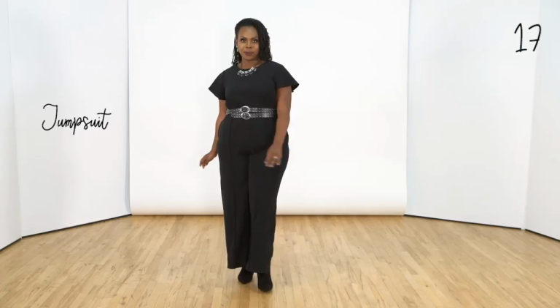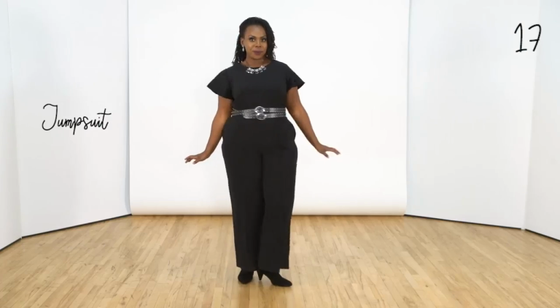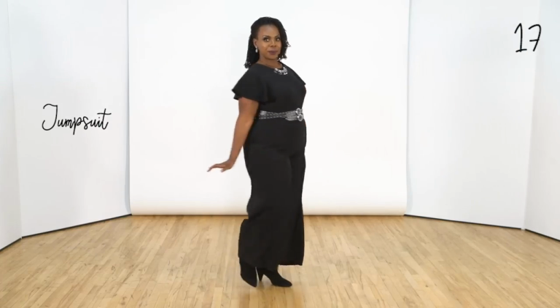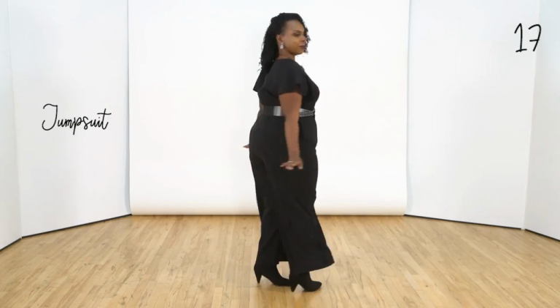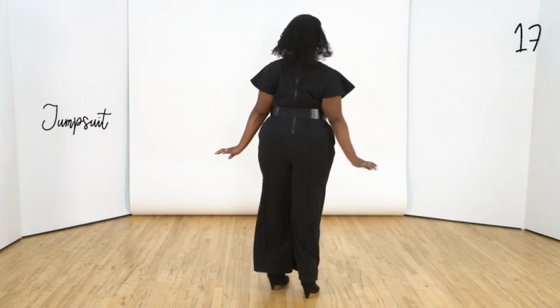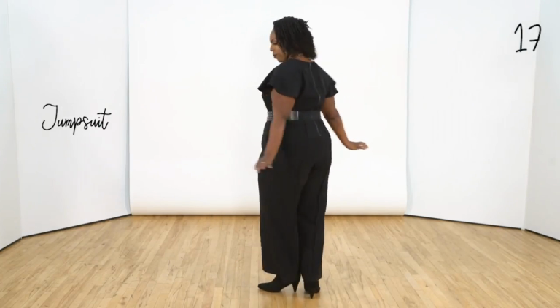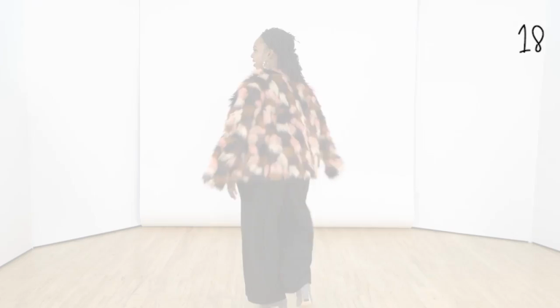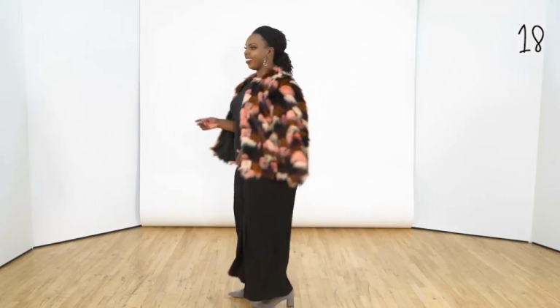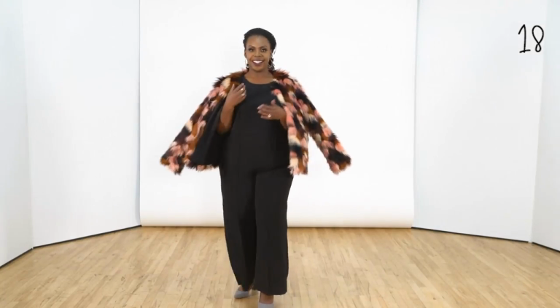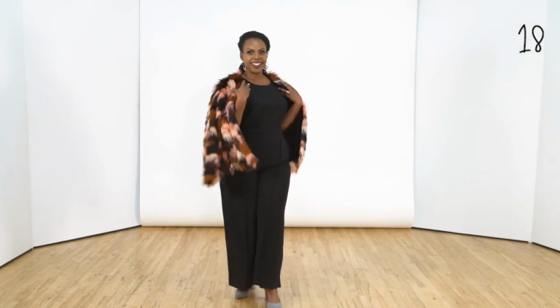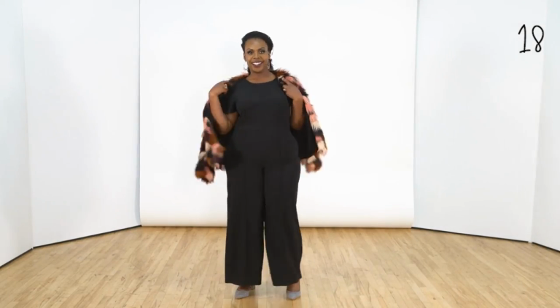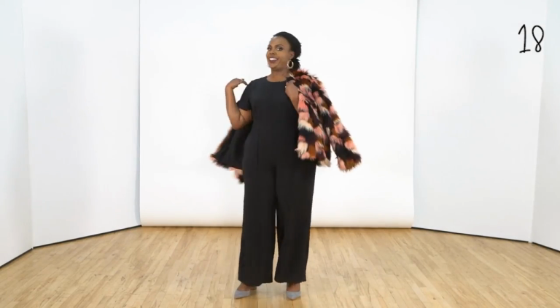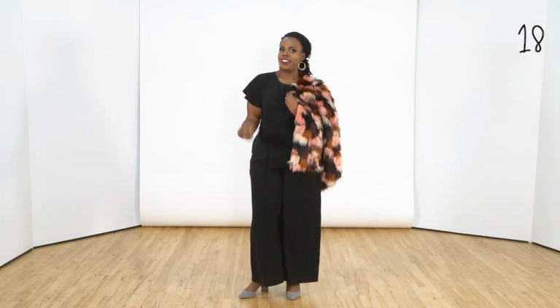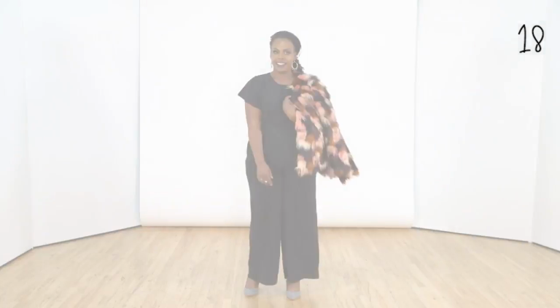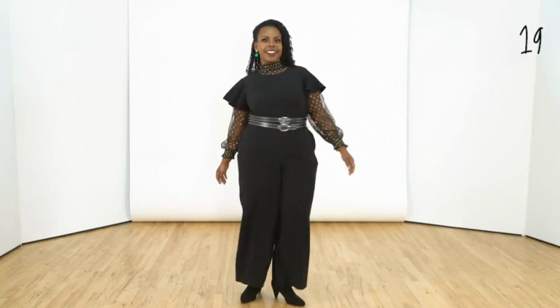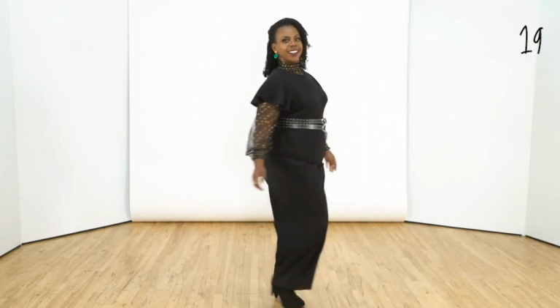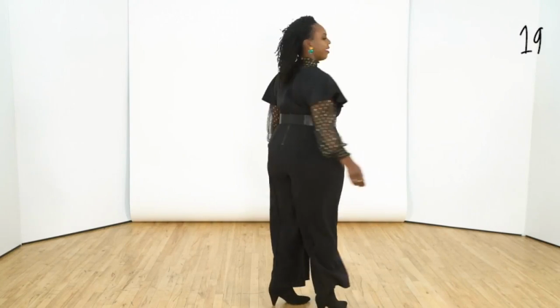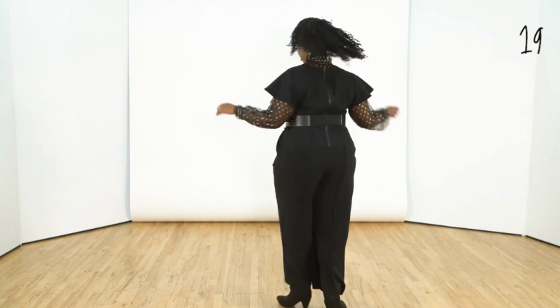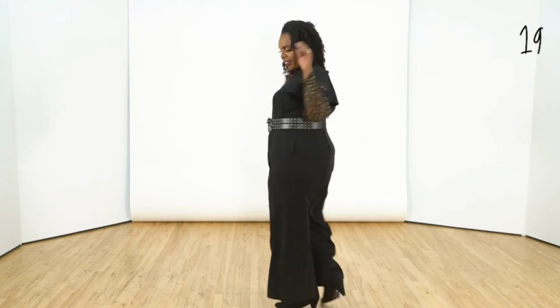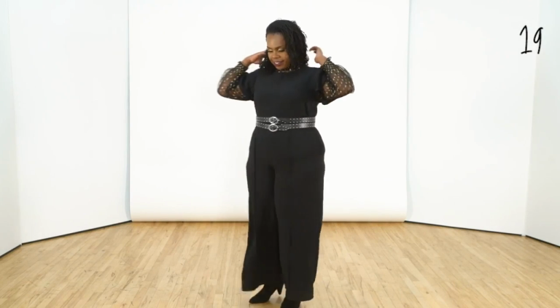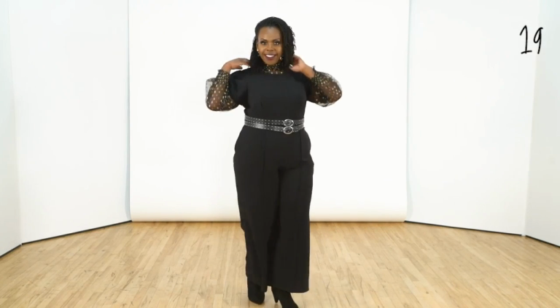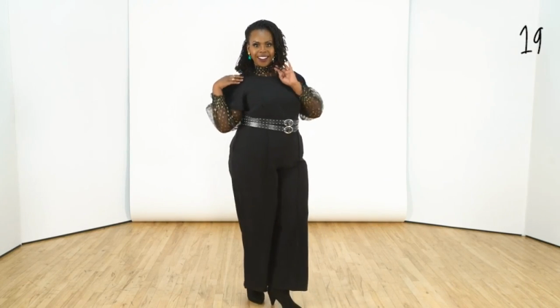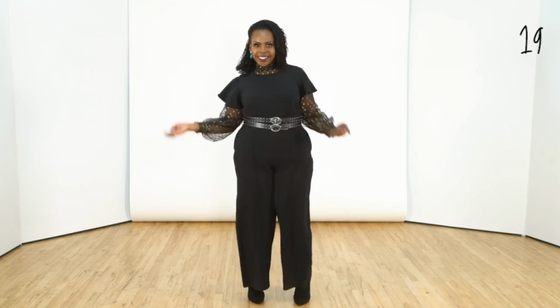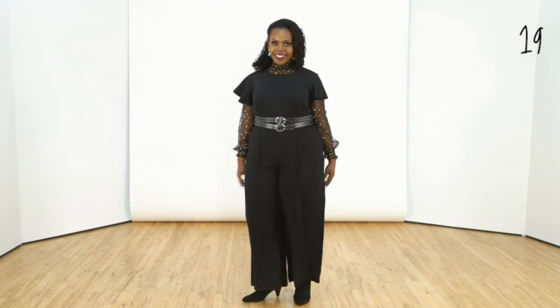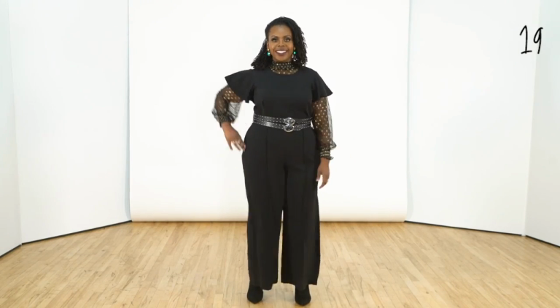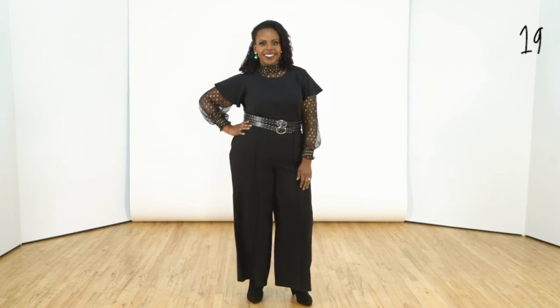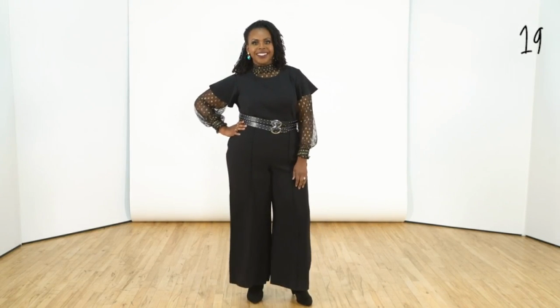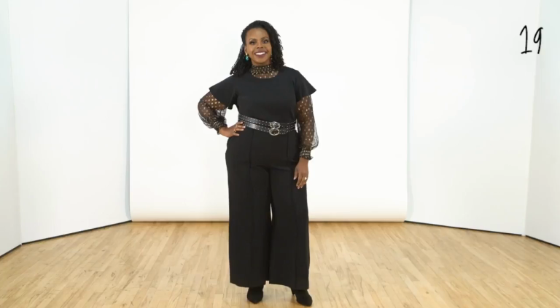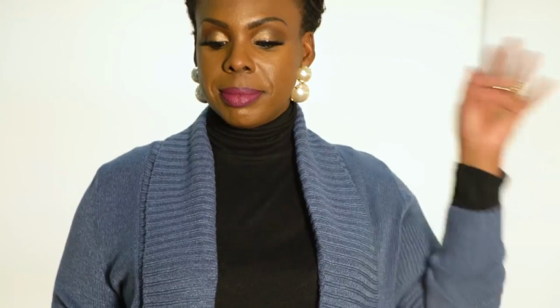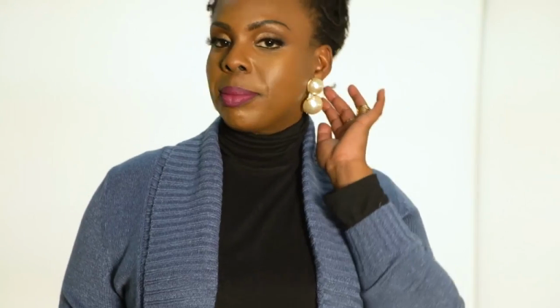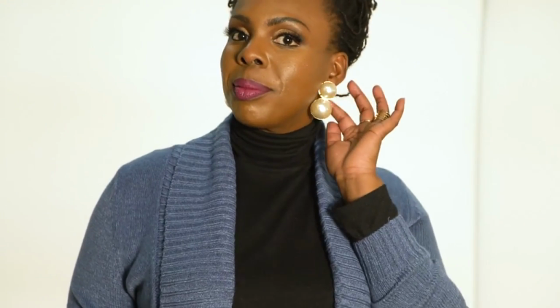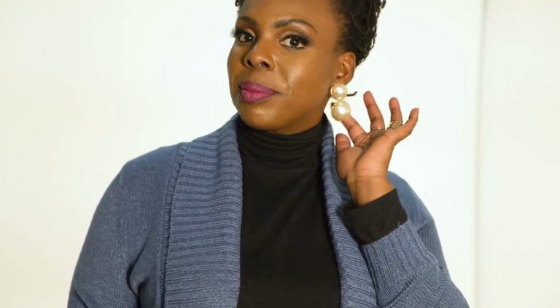Jumpsuits are perfect to dress up and down and style differently. You can add accessories, layer things over or under. The sky's the limit — super versatile. A cardigan.